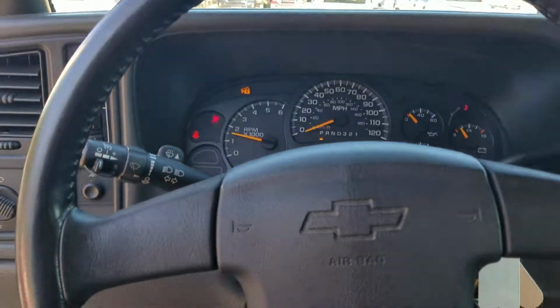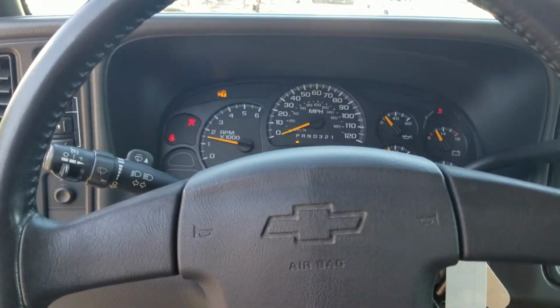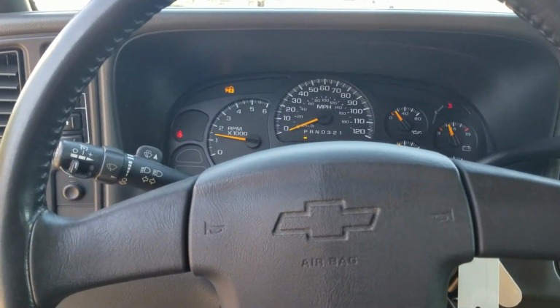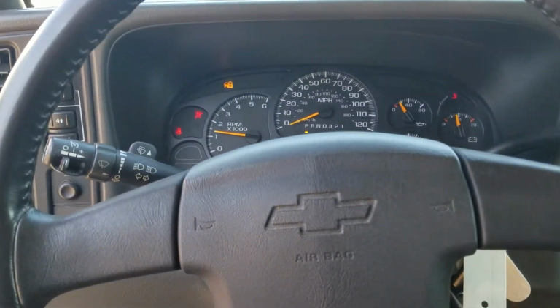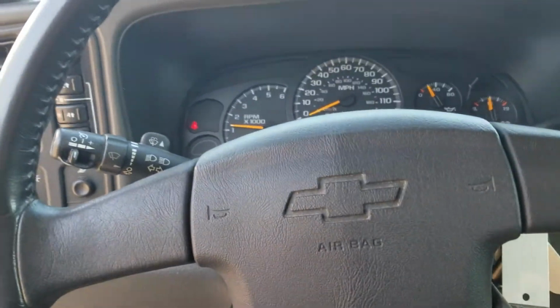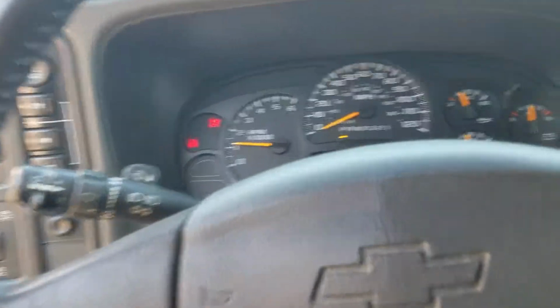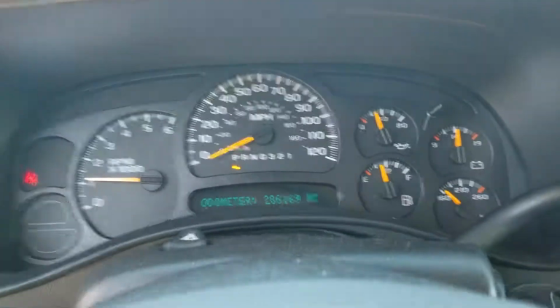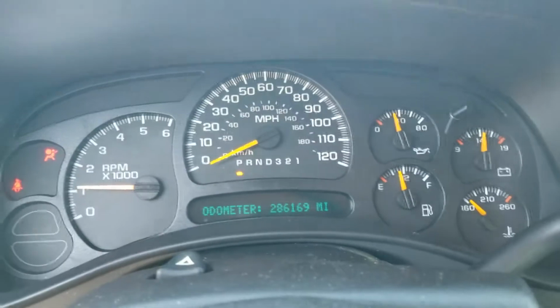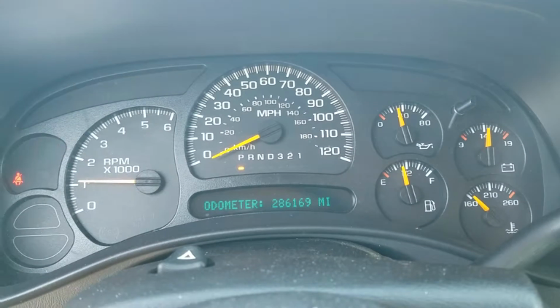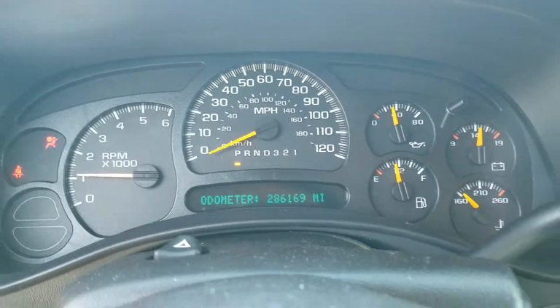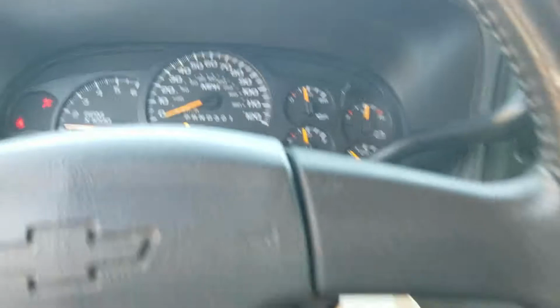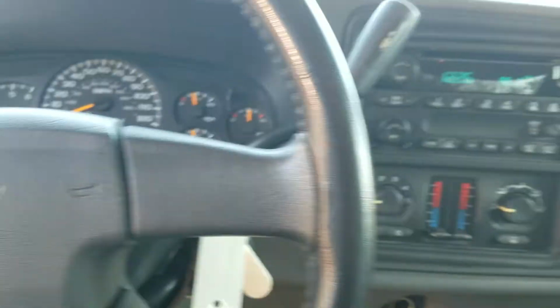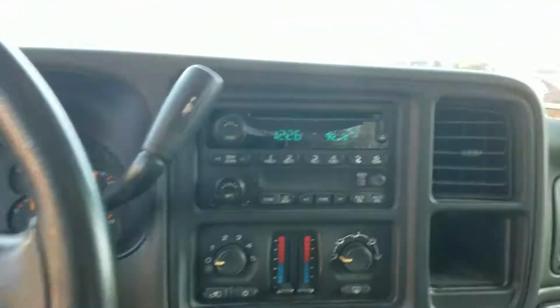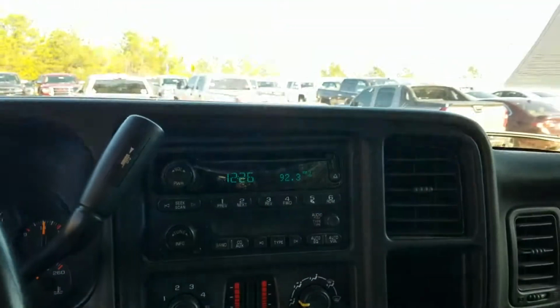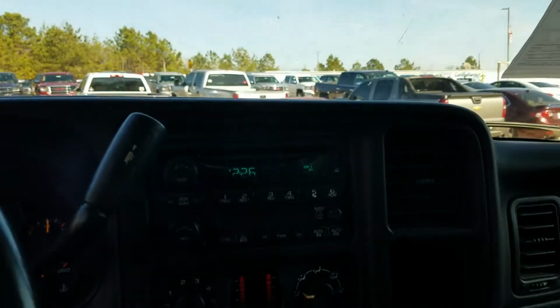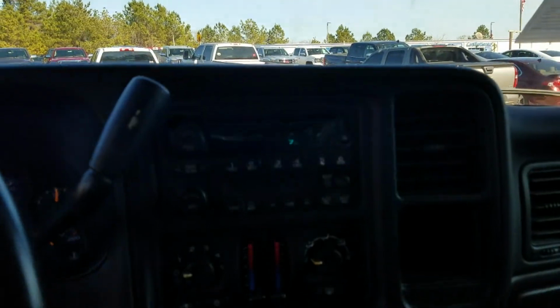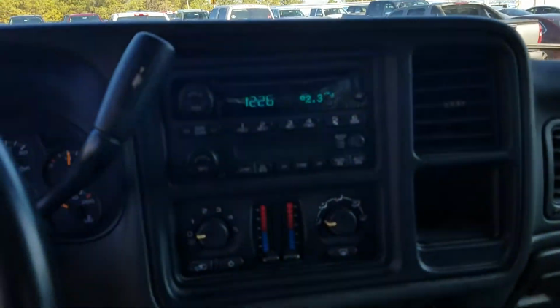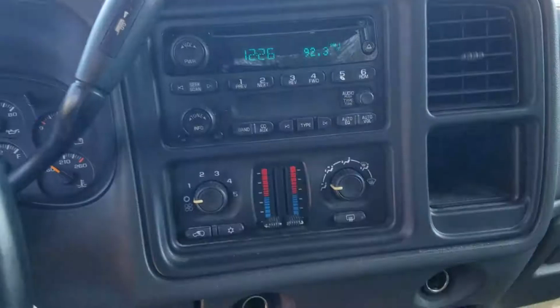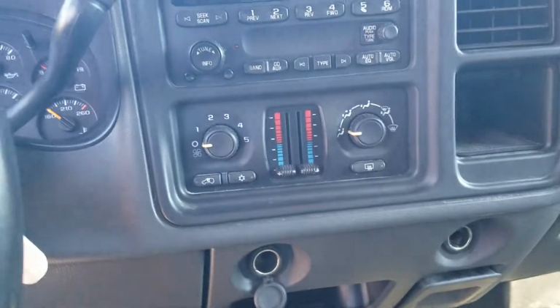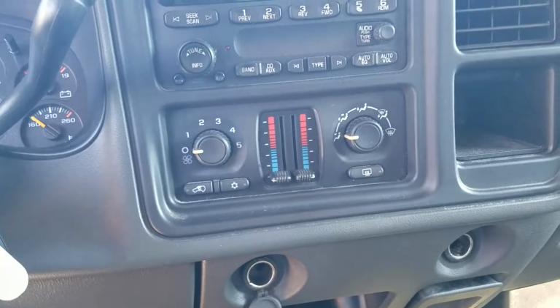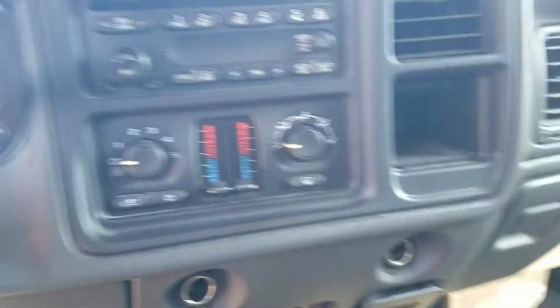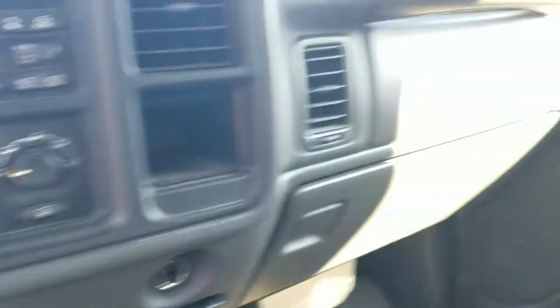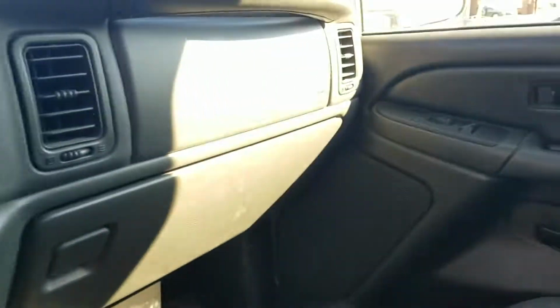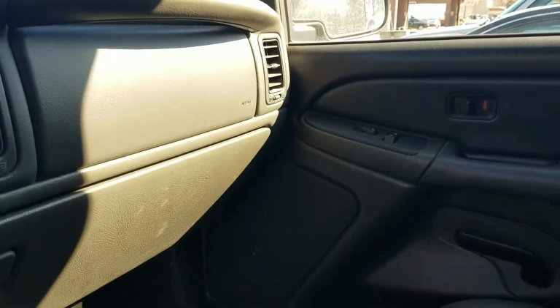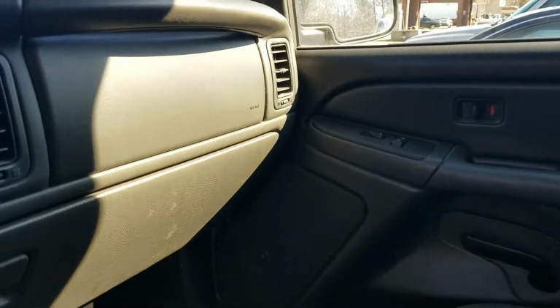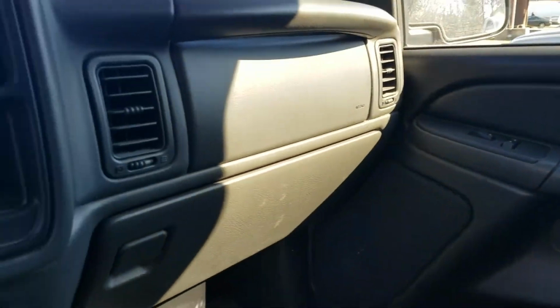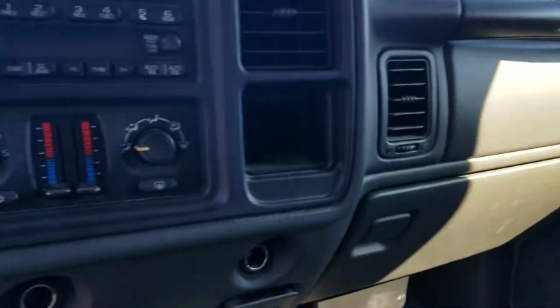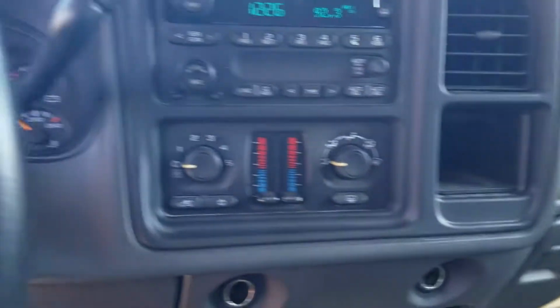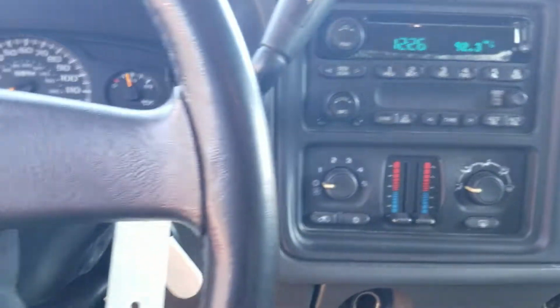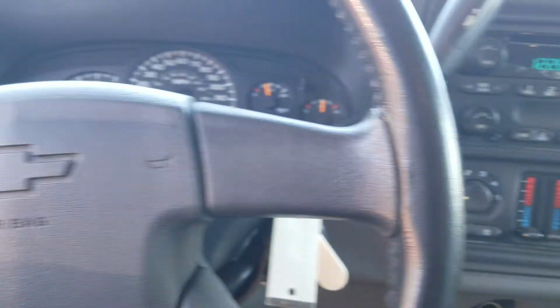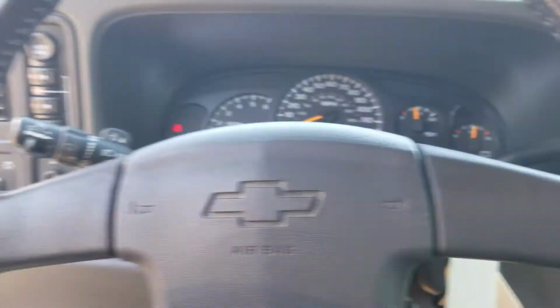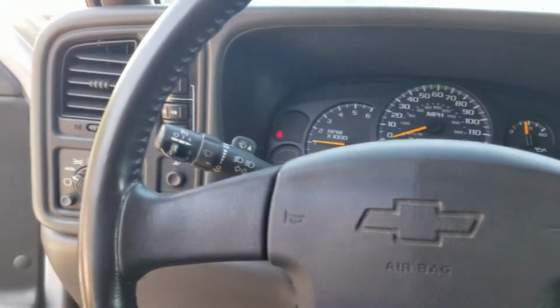Starts up like a charm — just over 260,000 miles on the vehicle. Got your entertainment system going on right there, your AC controls. So this truck still has a lot of life in it. Come on down!